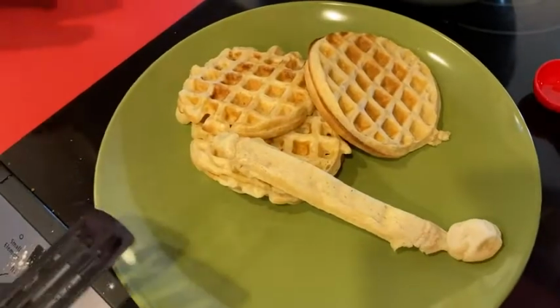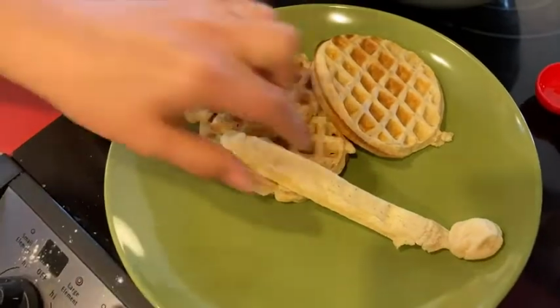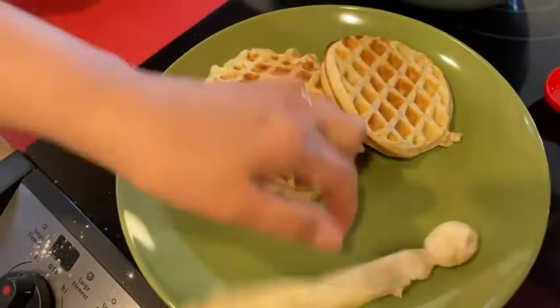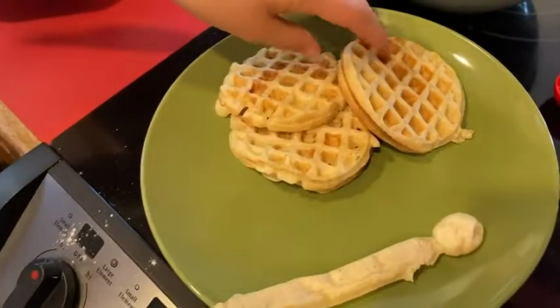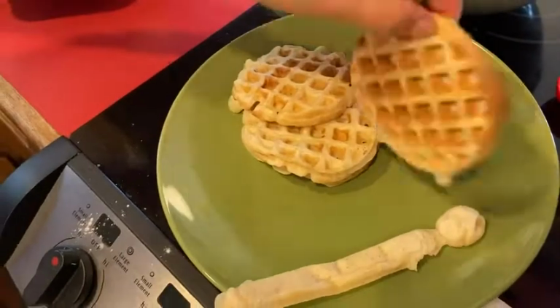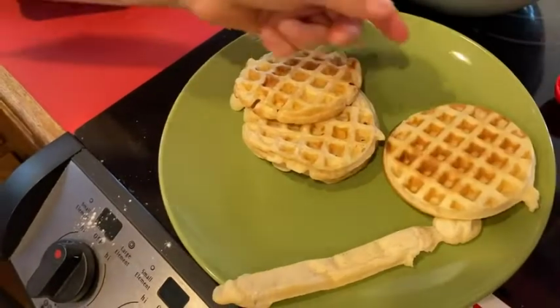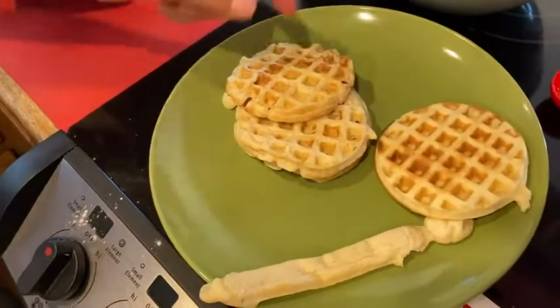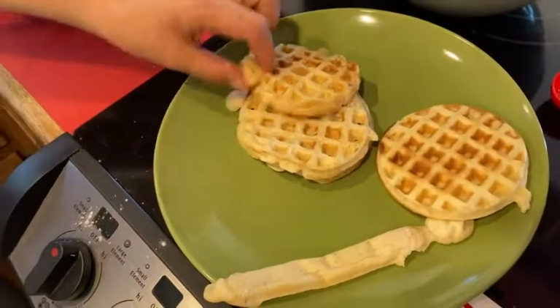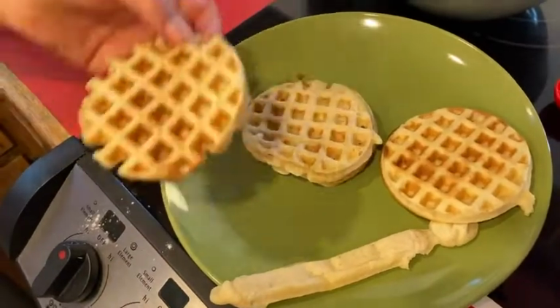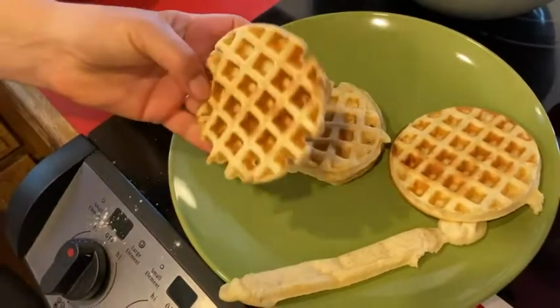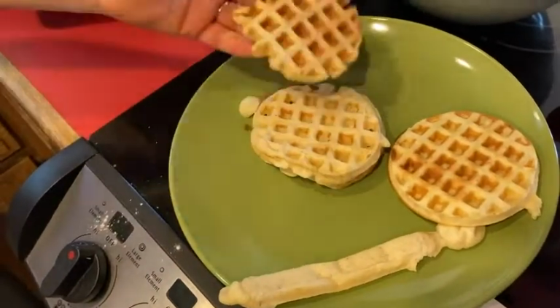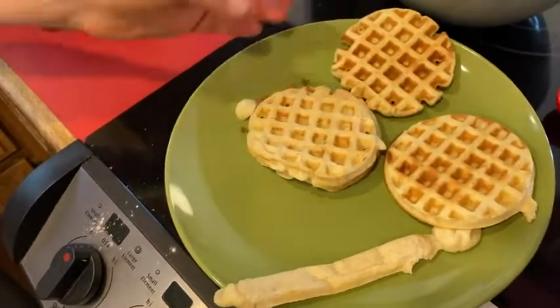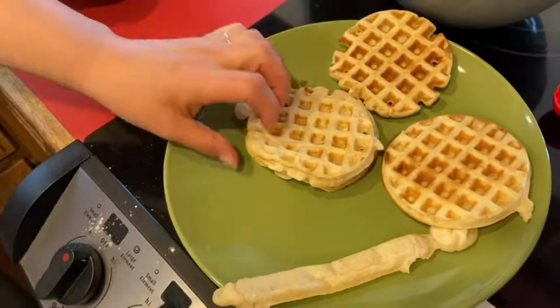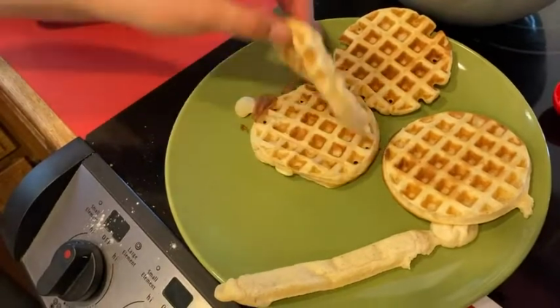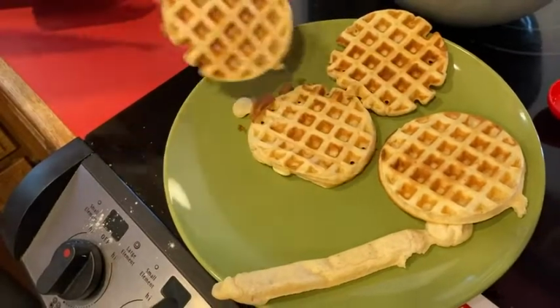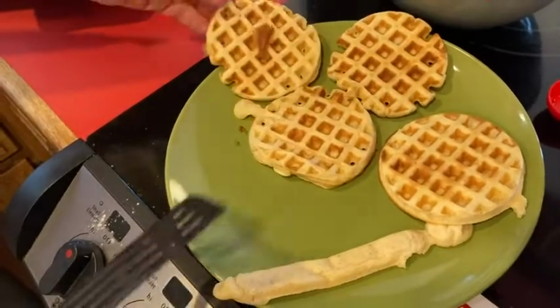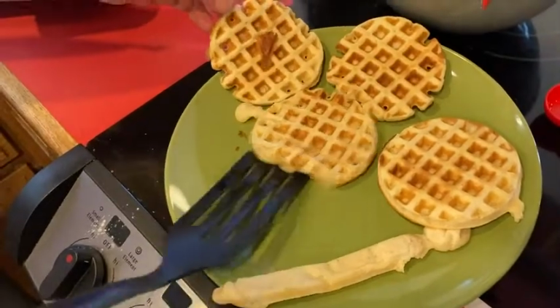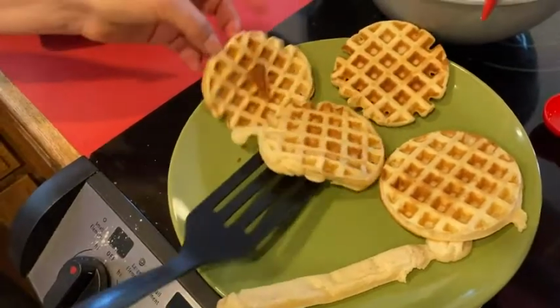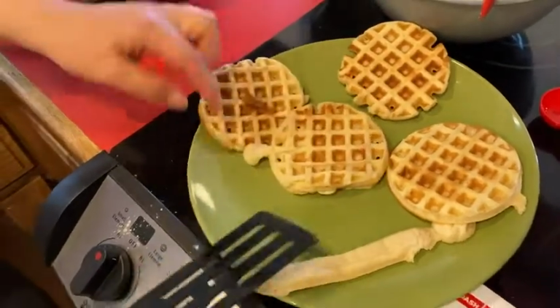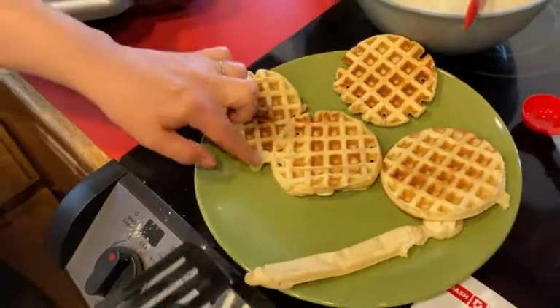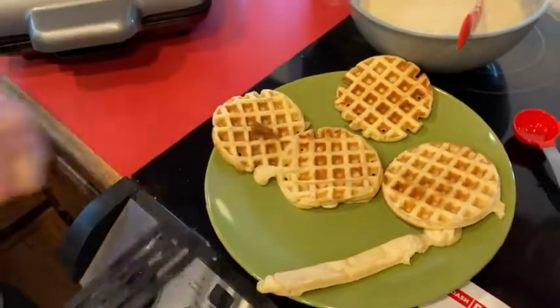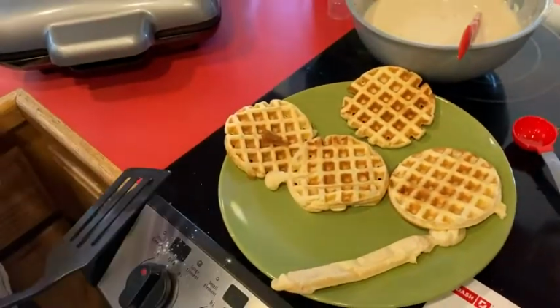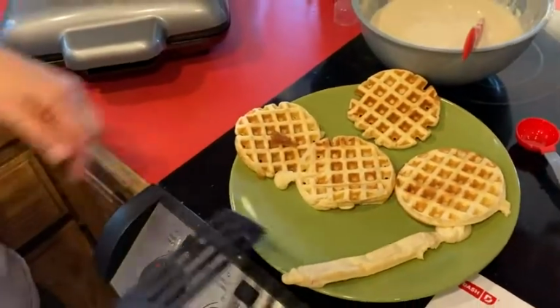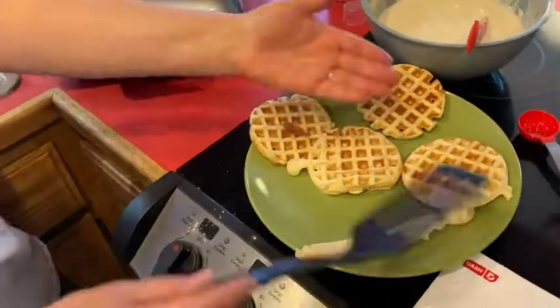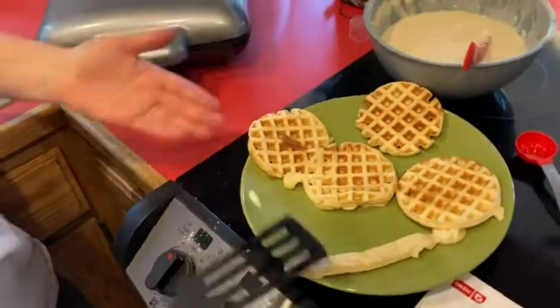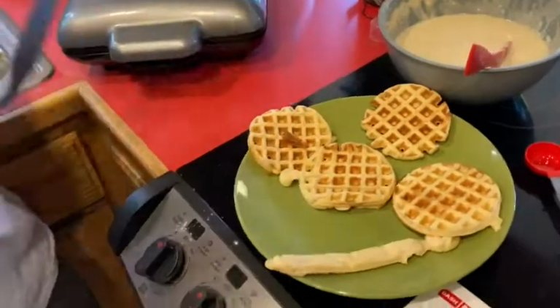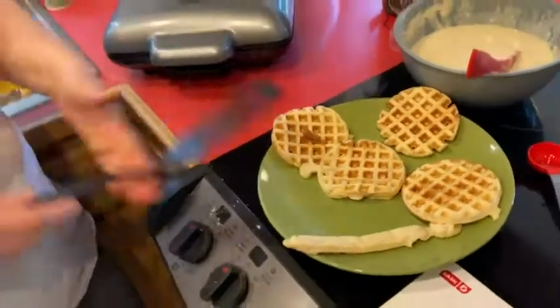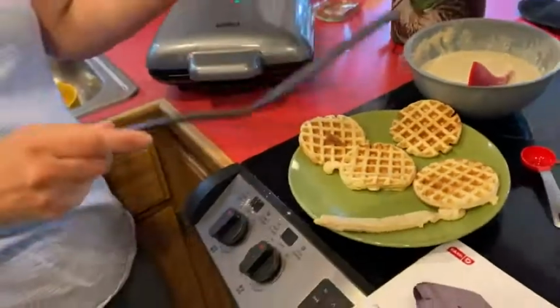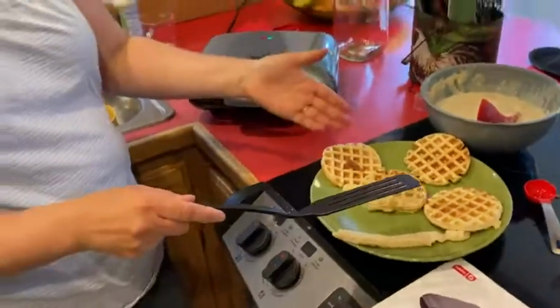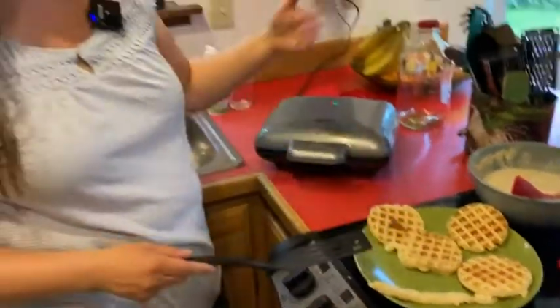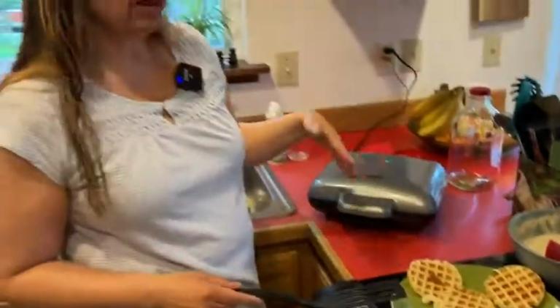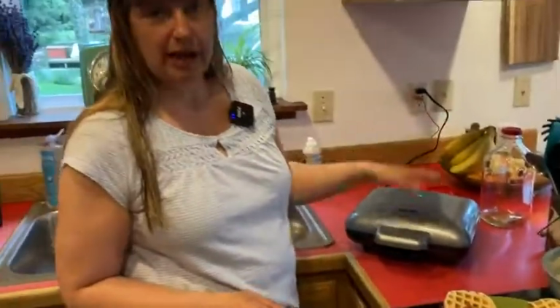This one was overfilled, this one's slightly underfilled — you can practice with it to get it right. This one's slightly overfilled too, but look, those came out really nice. This was the first batch; the more I make, the more evenly browned they'll be.